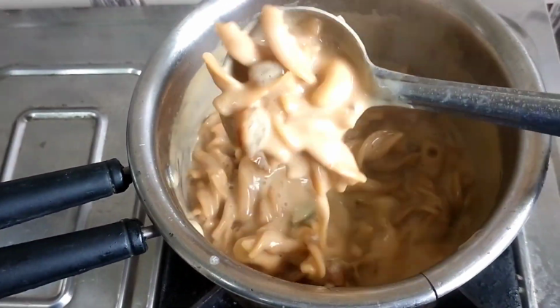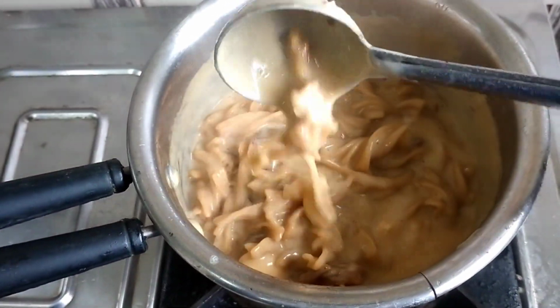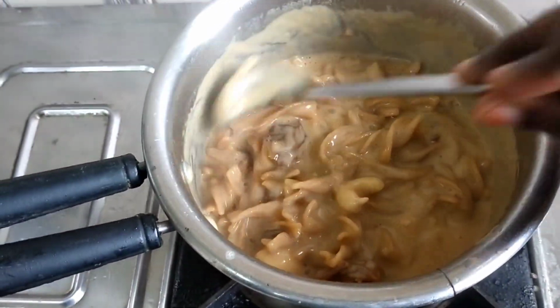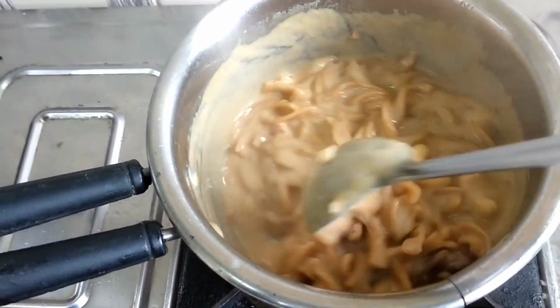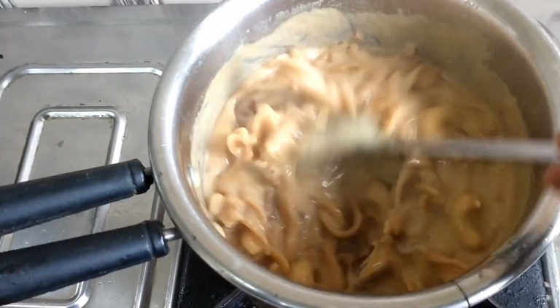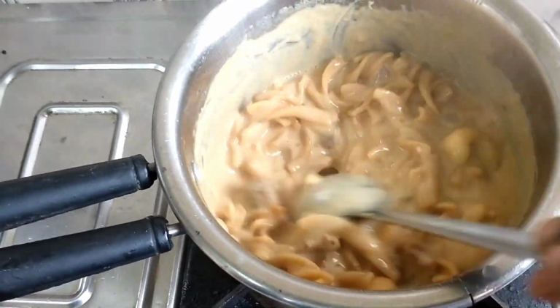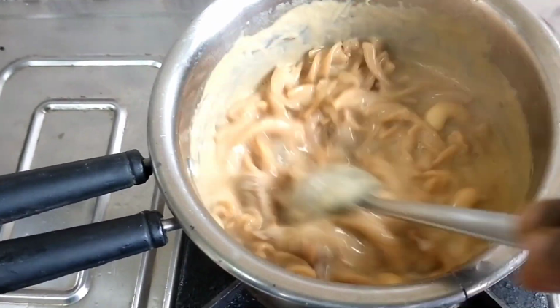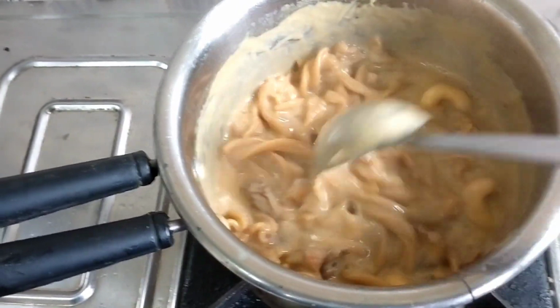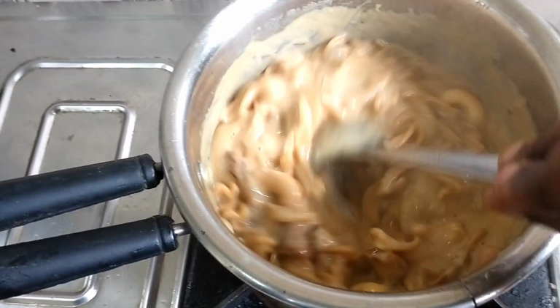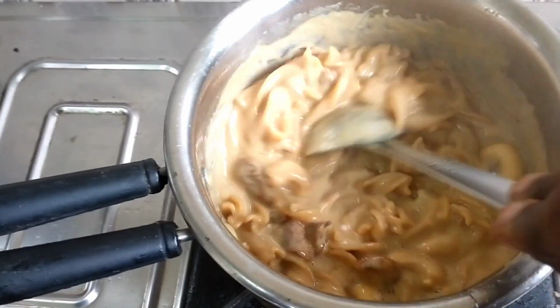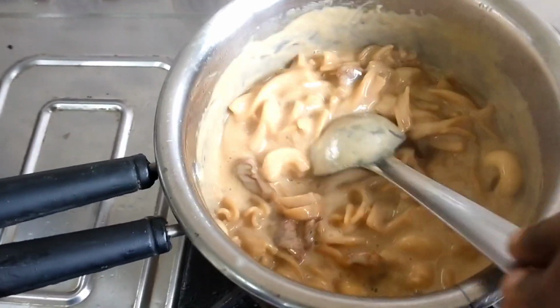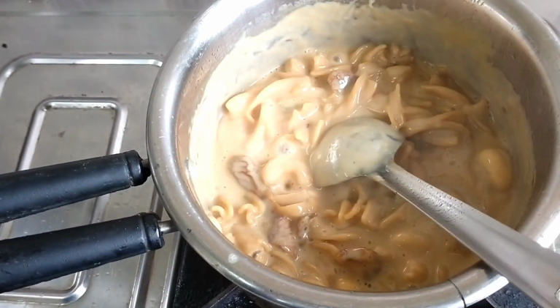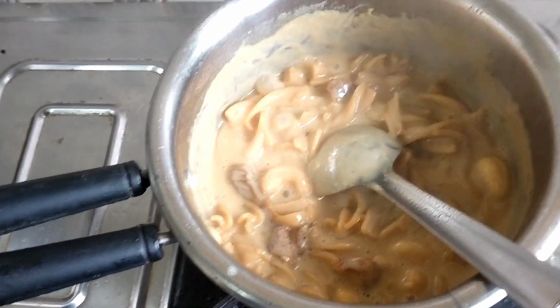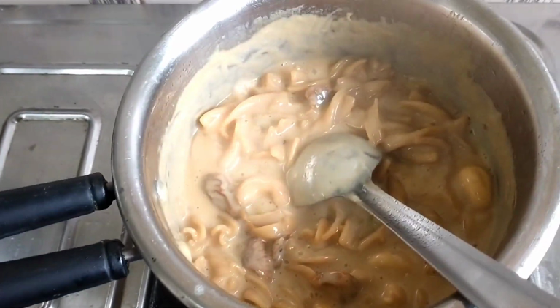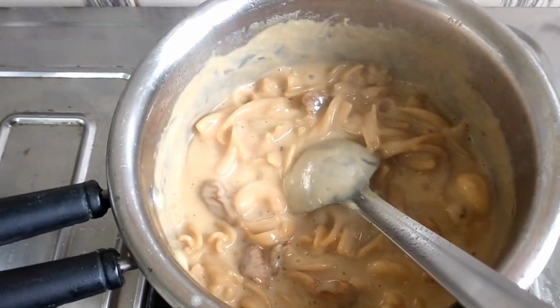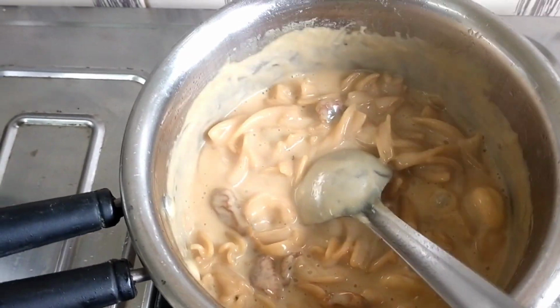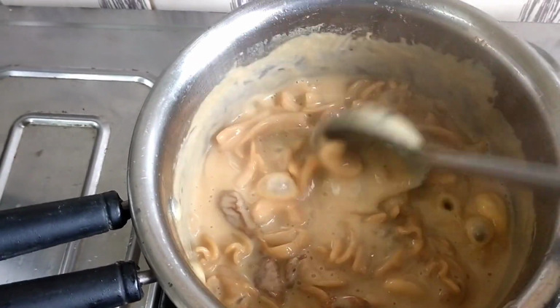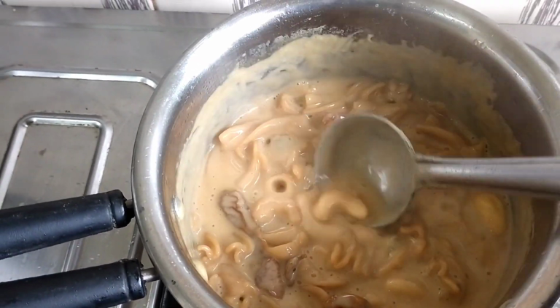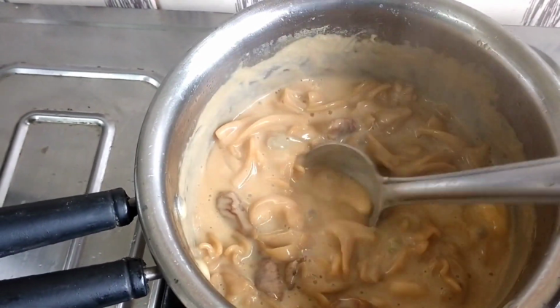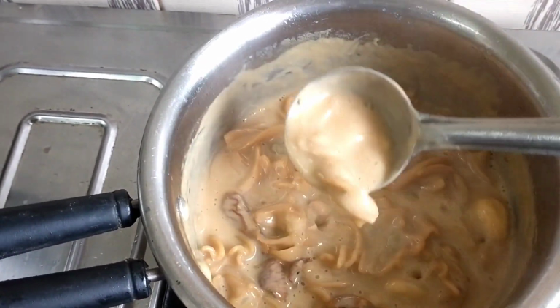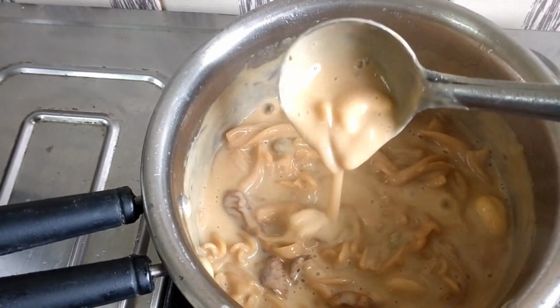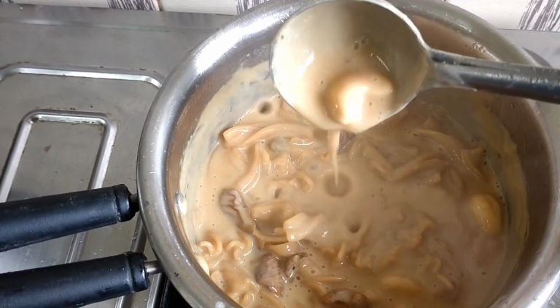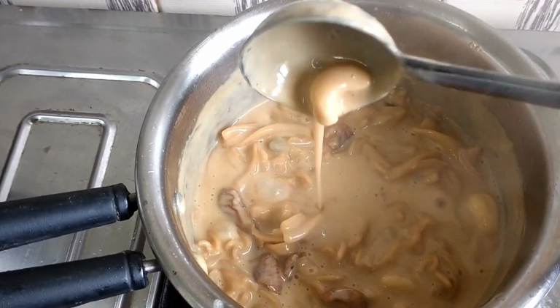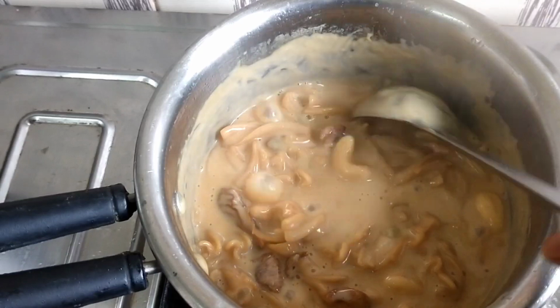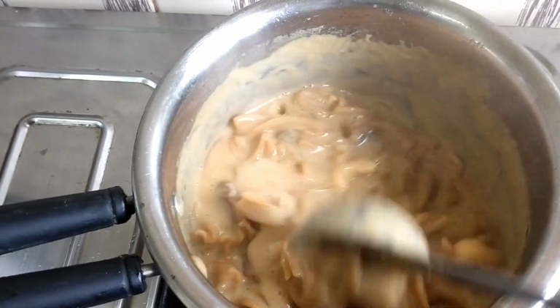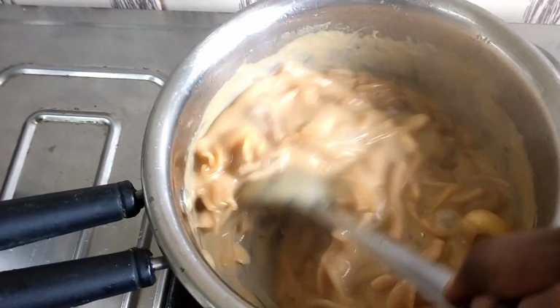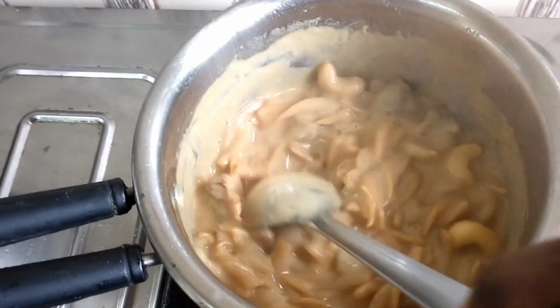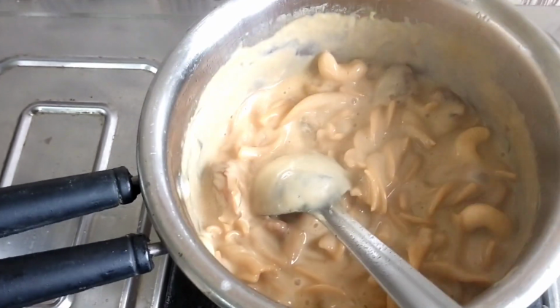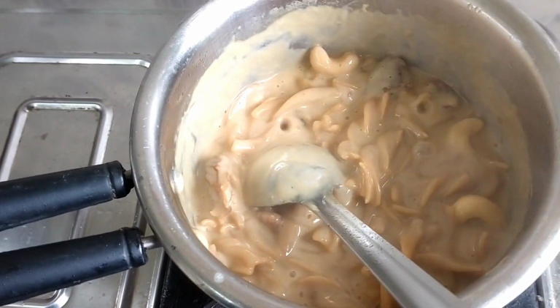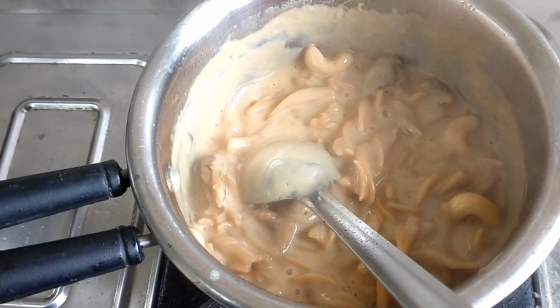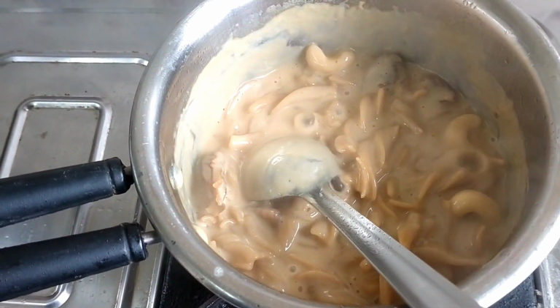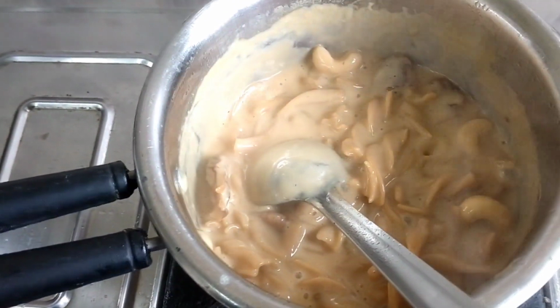We have a creamy wheat pasta. This is the best way to eat all the vegetables. We have a good thing to eat with all the vegetables.